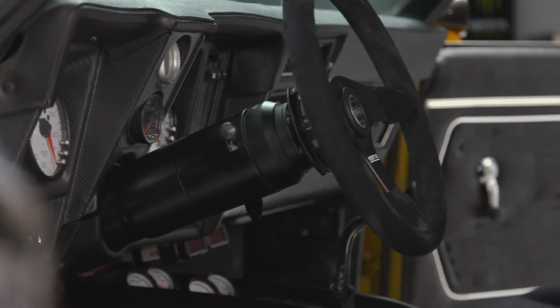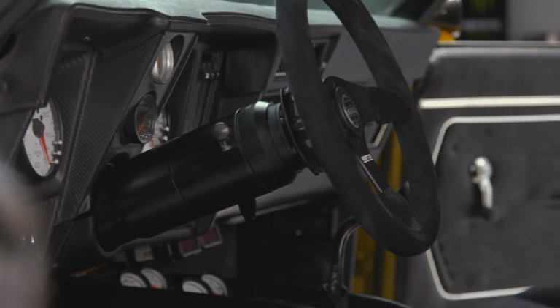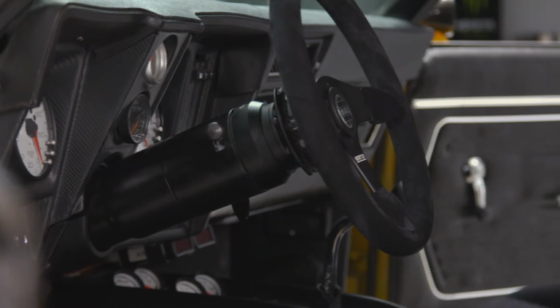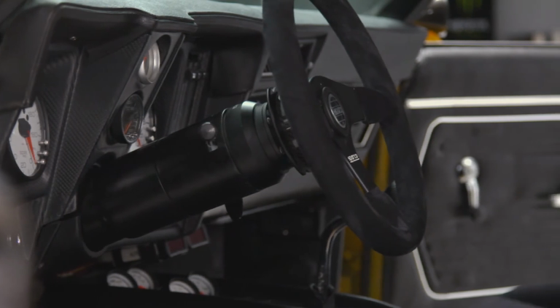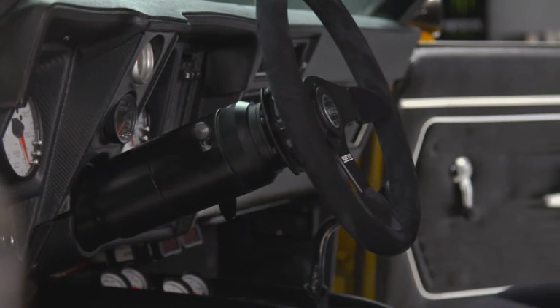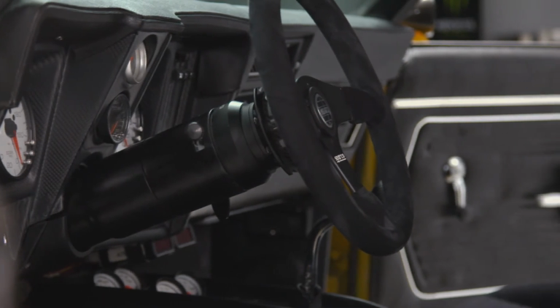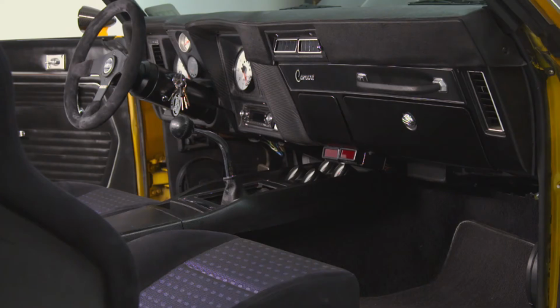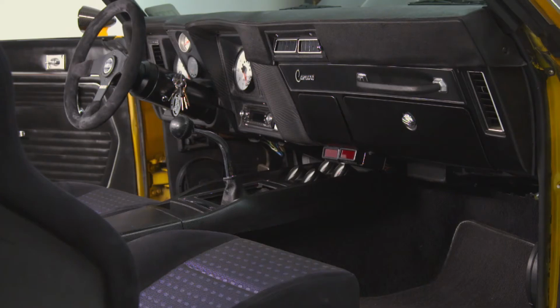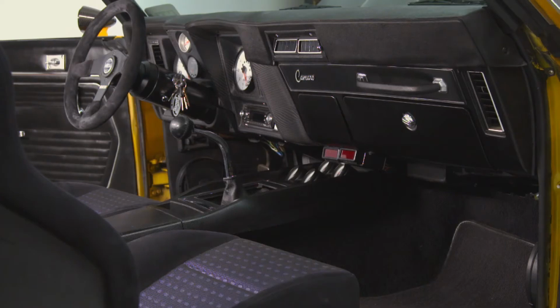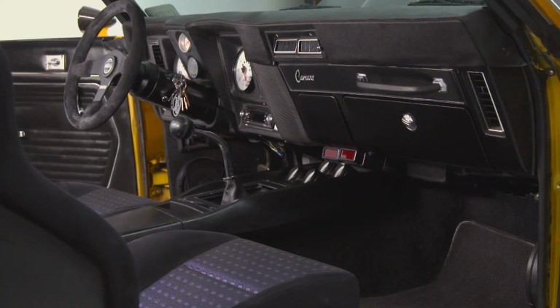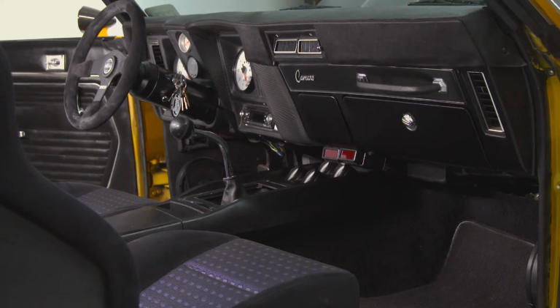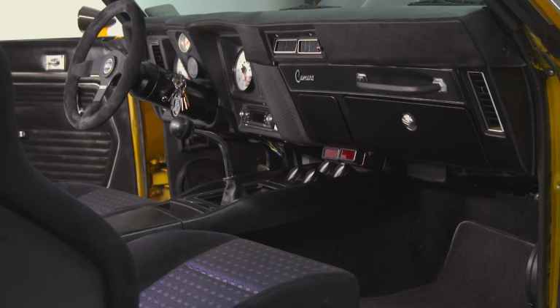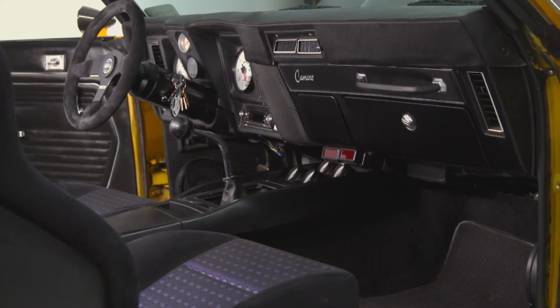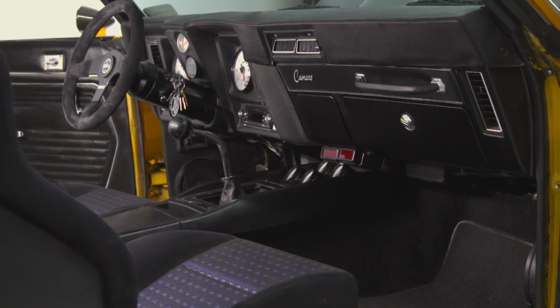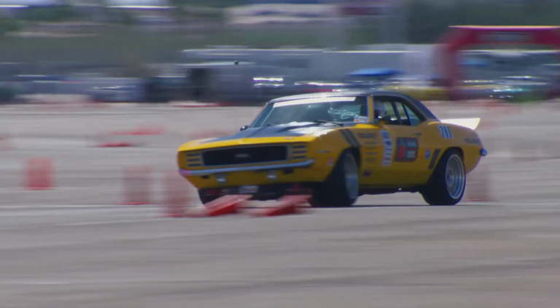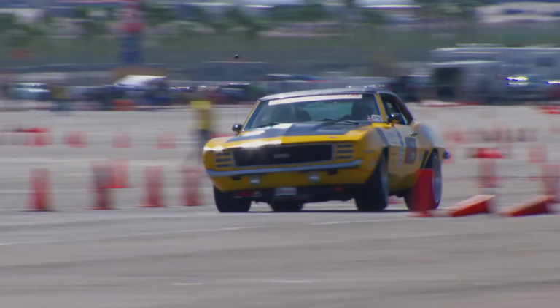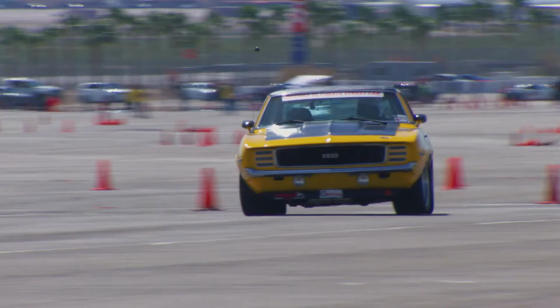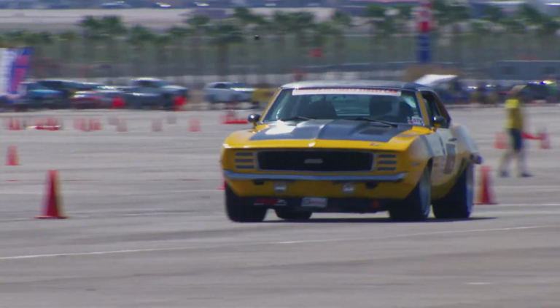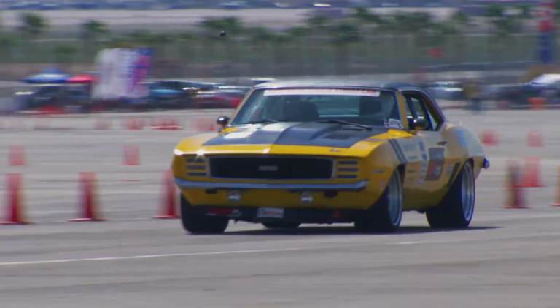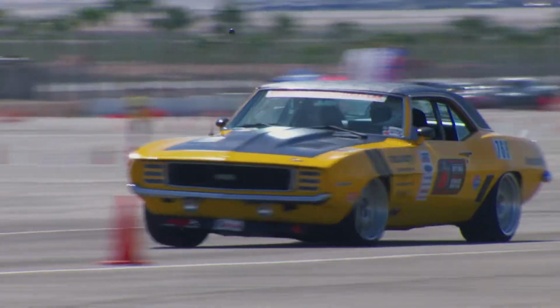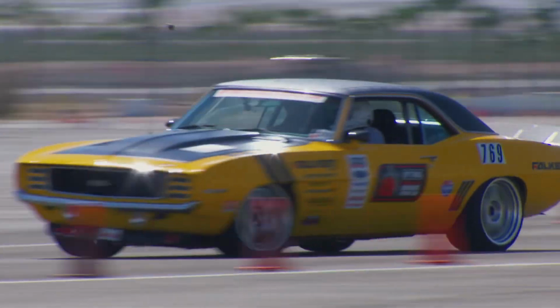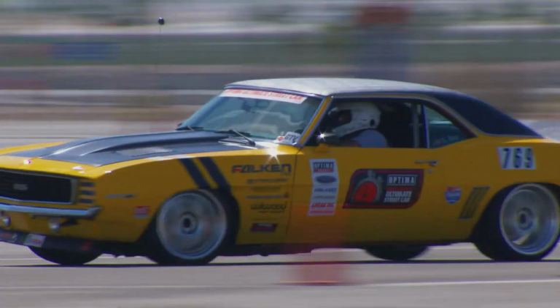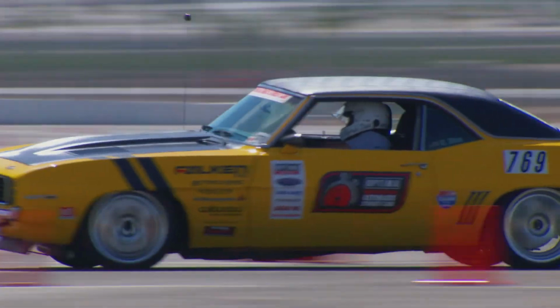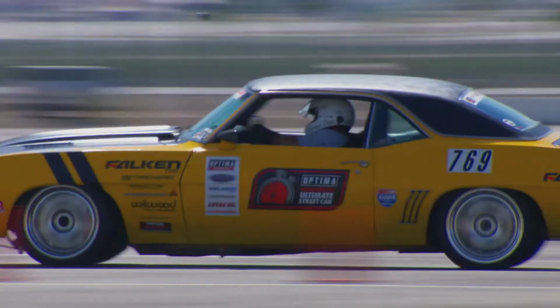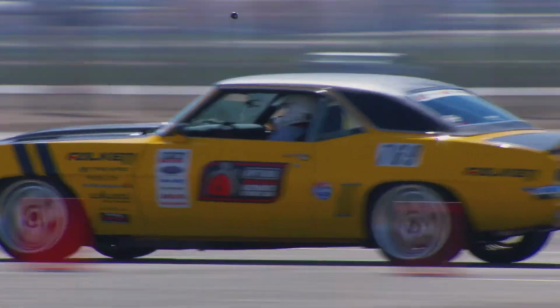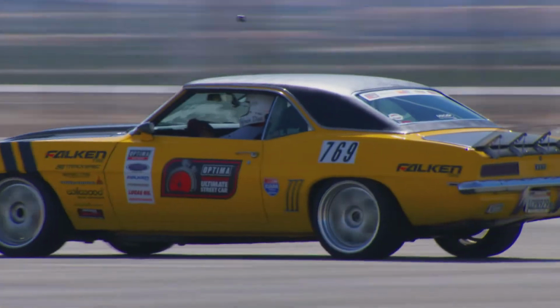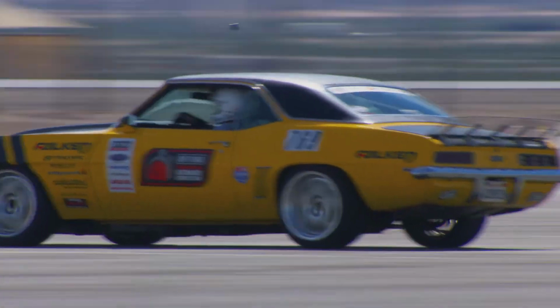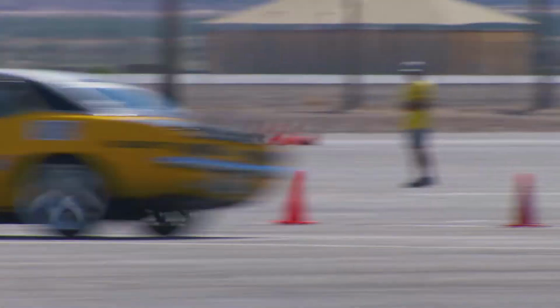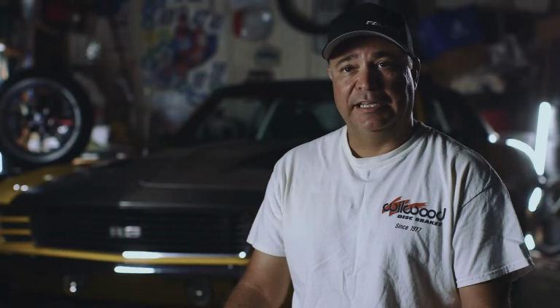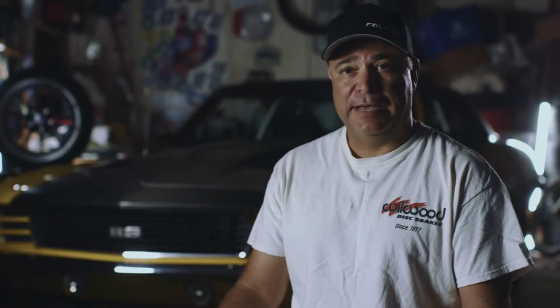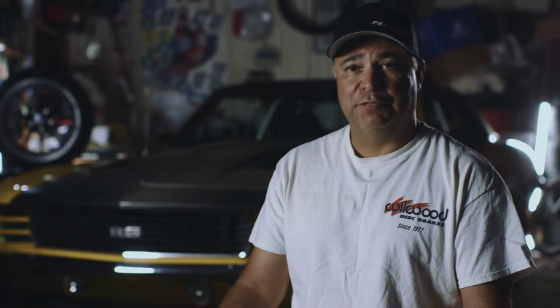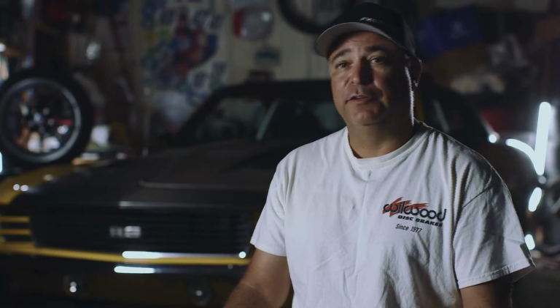From there I went back and put the subframes in, cut out the wheel wells on the inside, put mini tubs in, and ended up going with a very built DSC 4-link in the back with a floater.